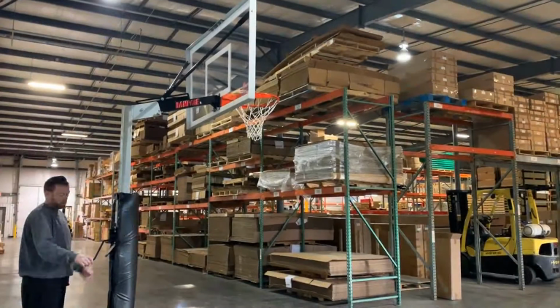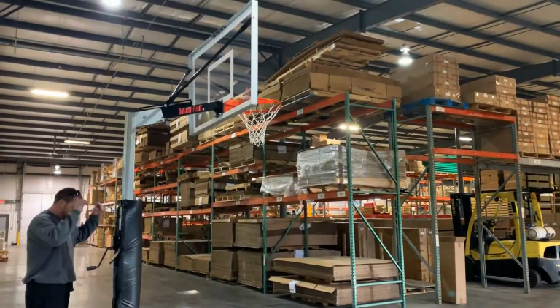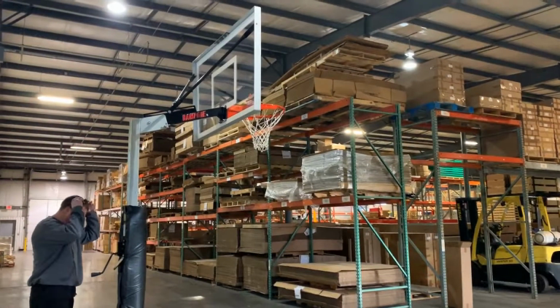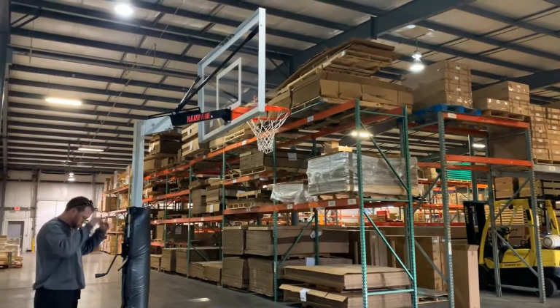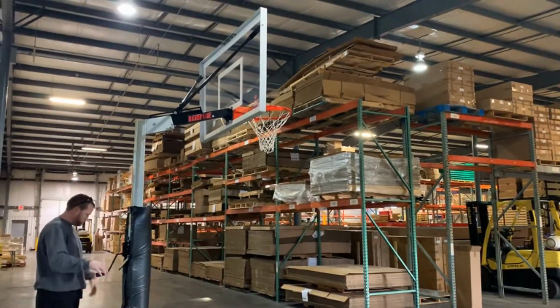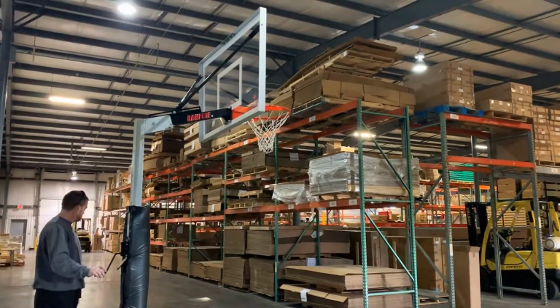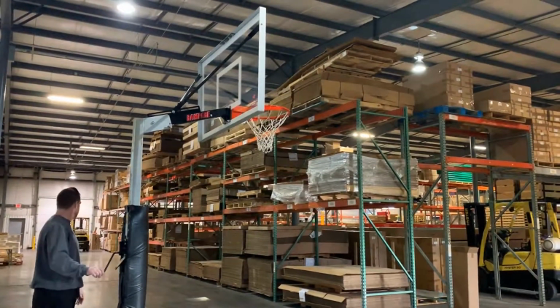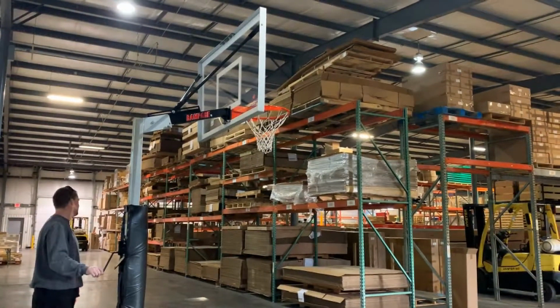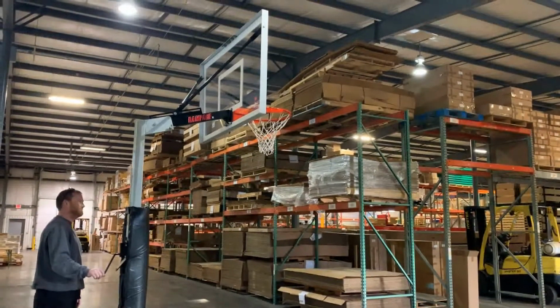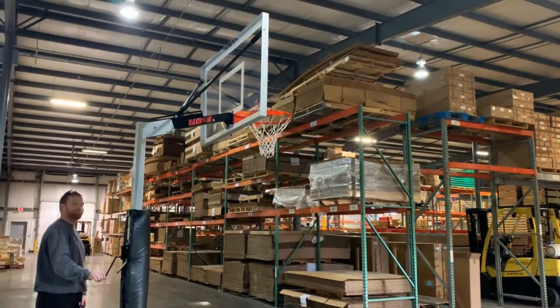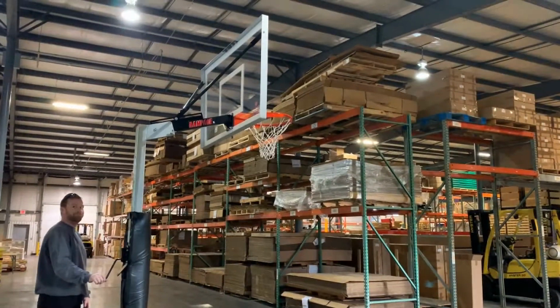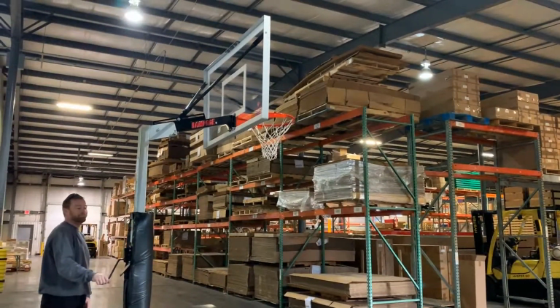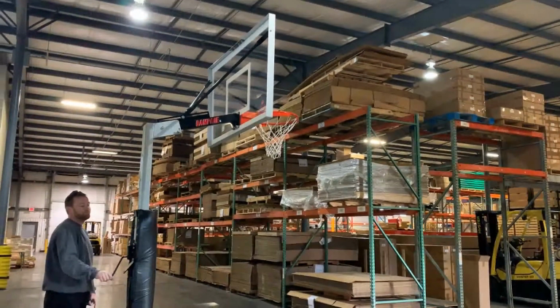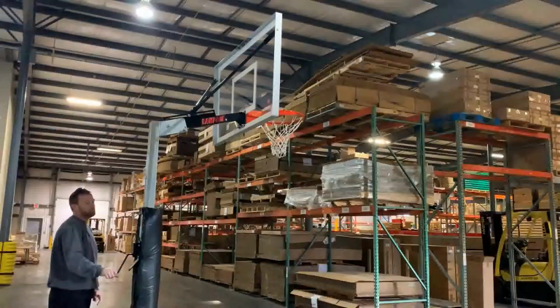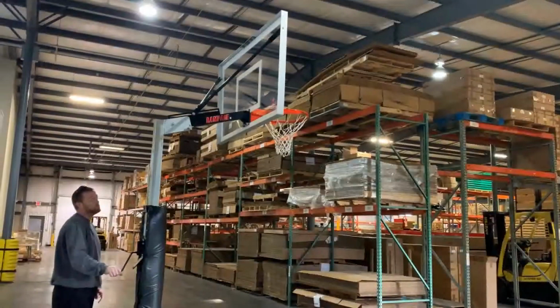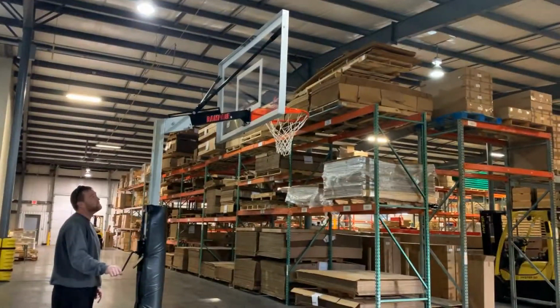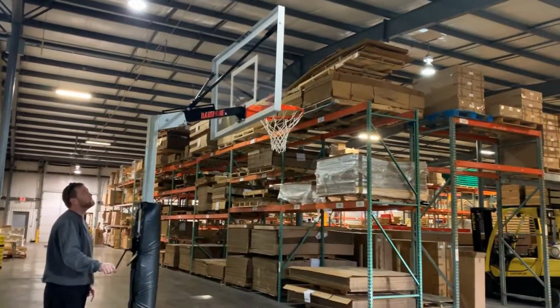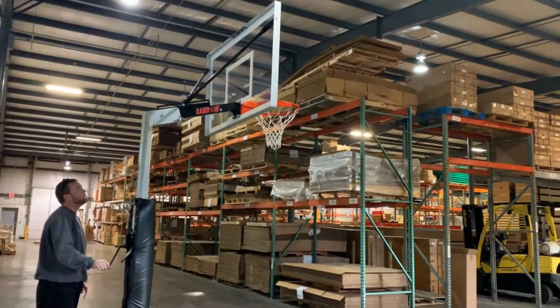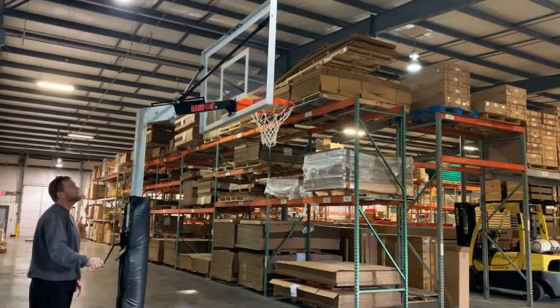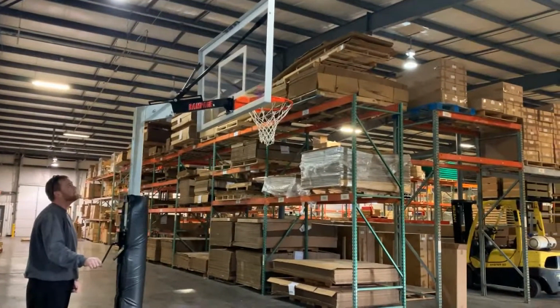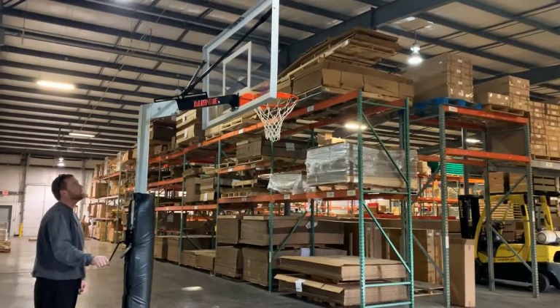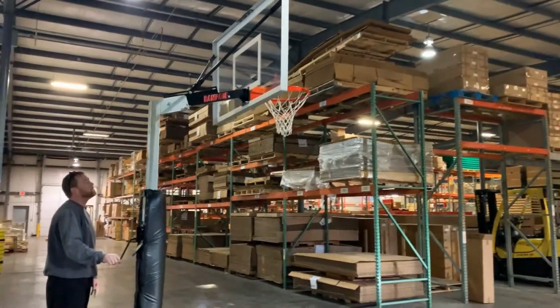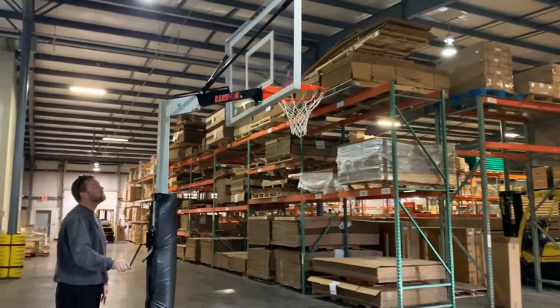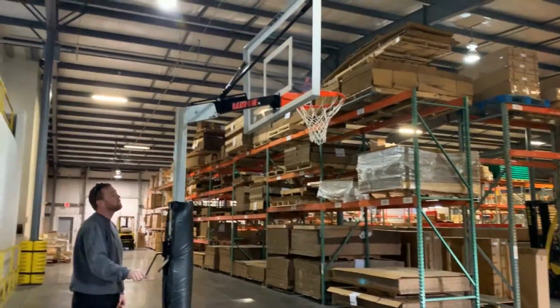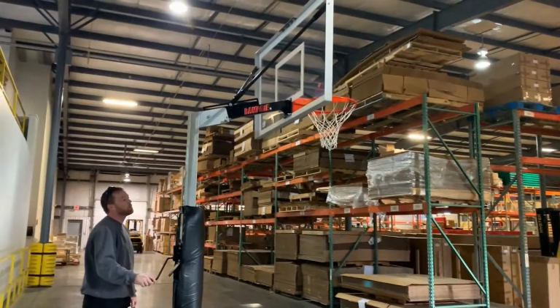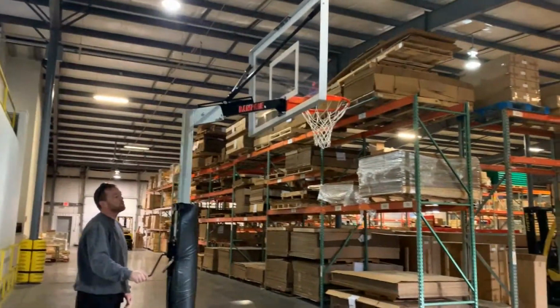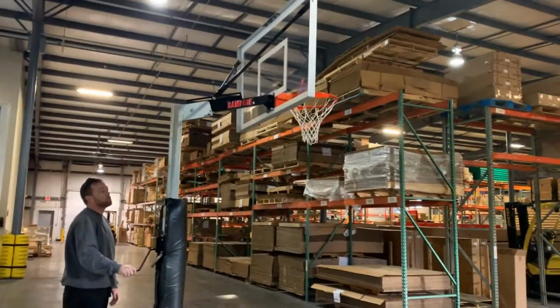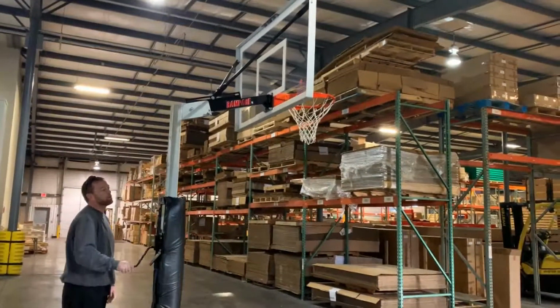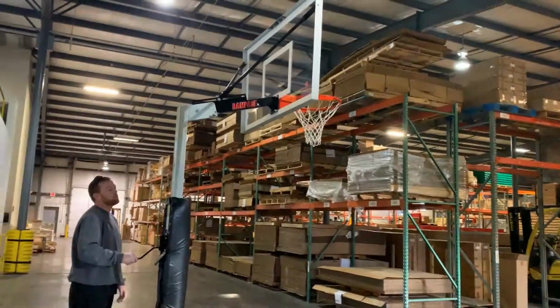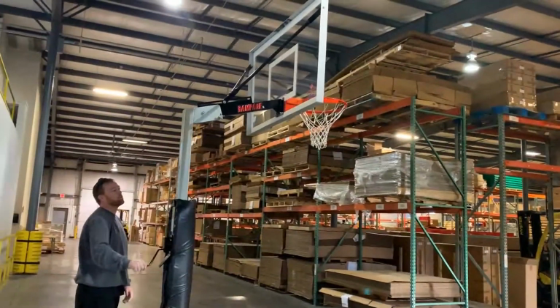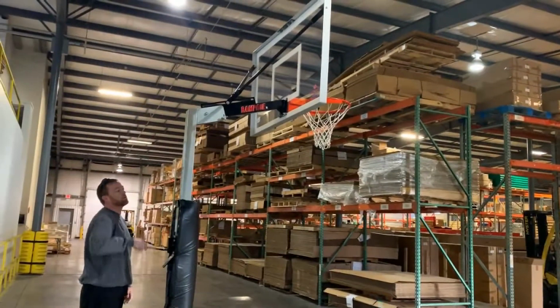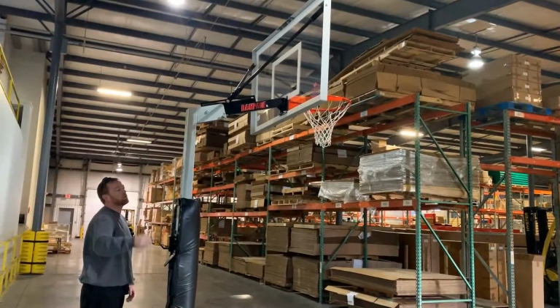Thank you for your interest in First Team. Today we're going to go over the Rampage Portable Goal series. We're going to show you how this goal cranks and adjusts for the height.